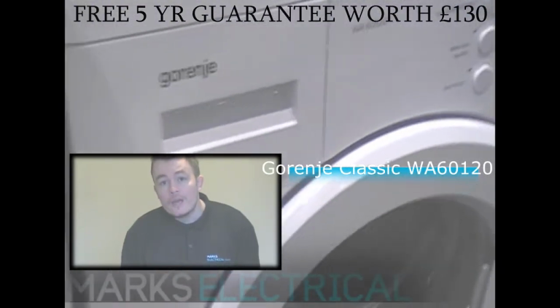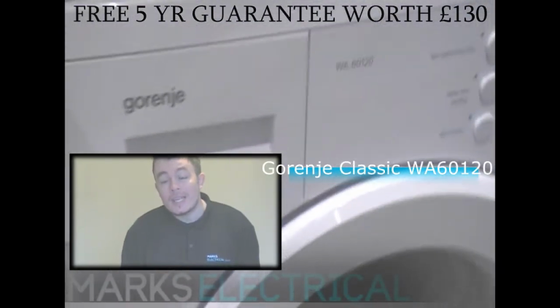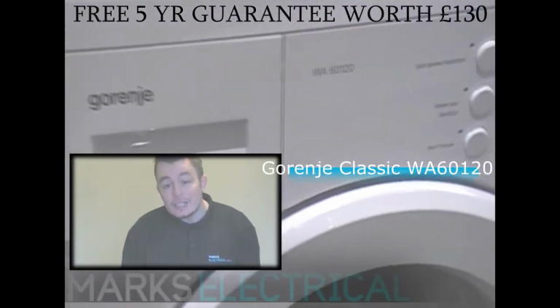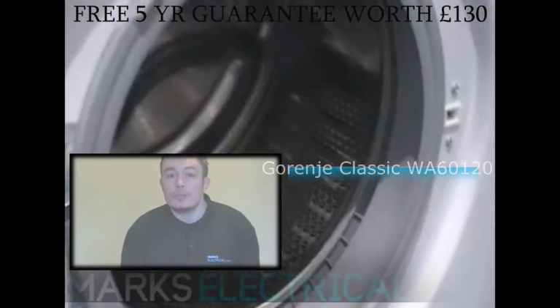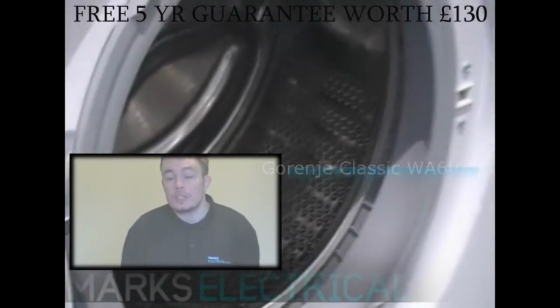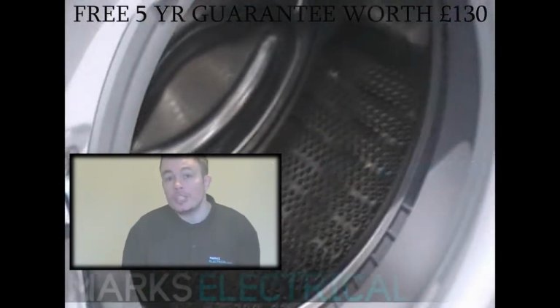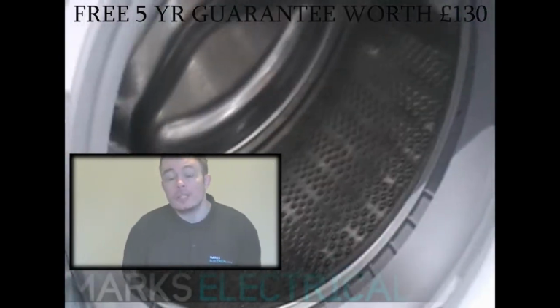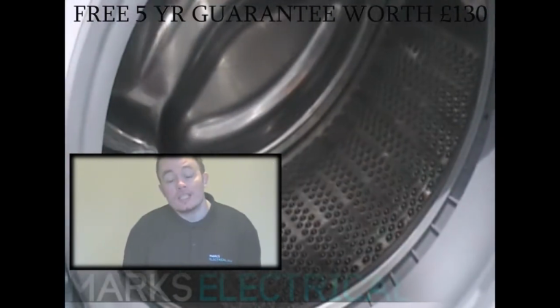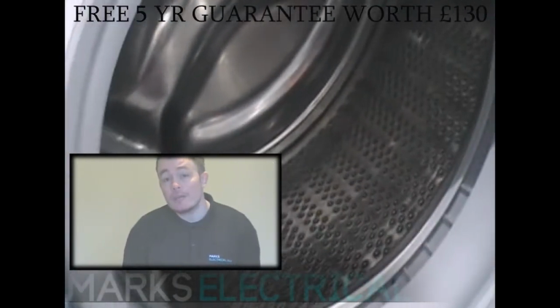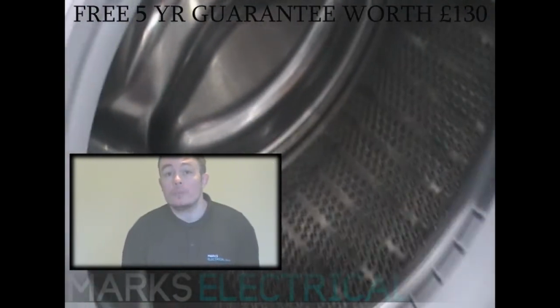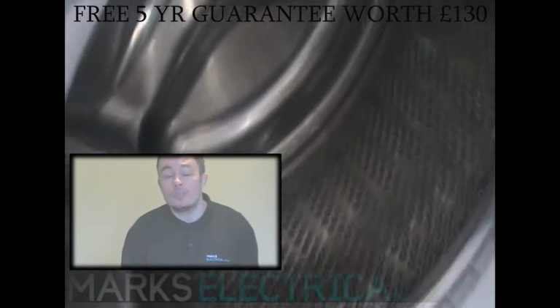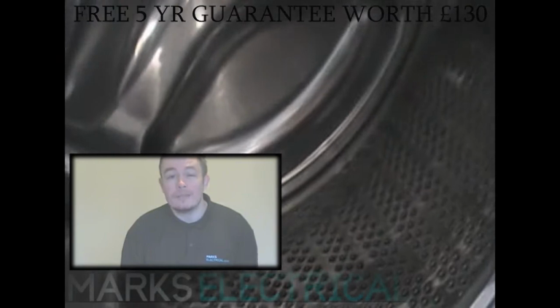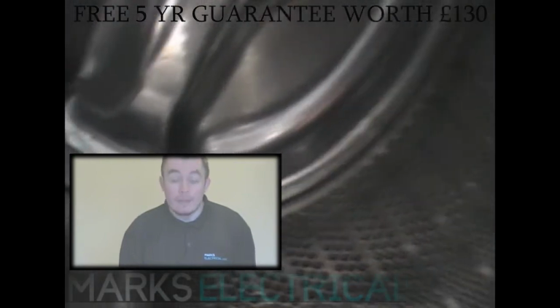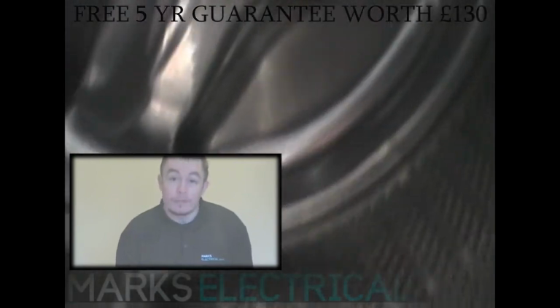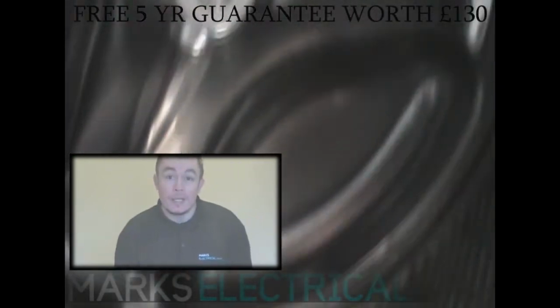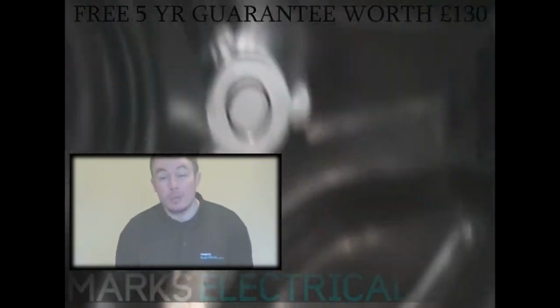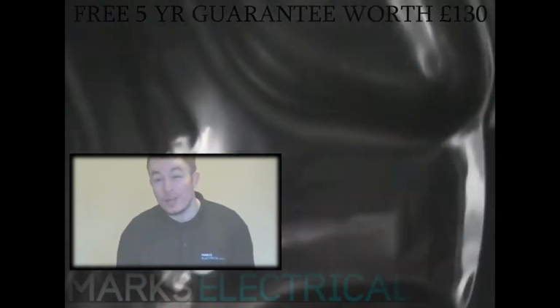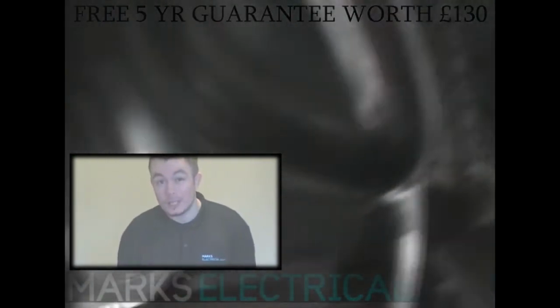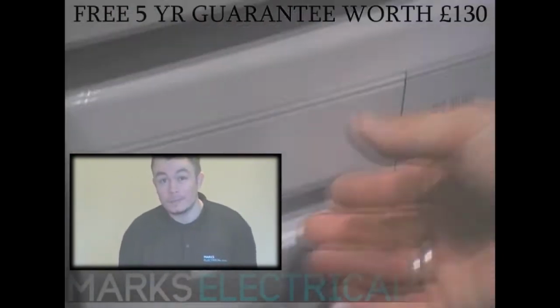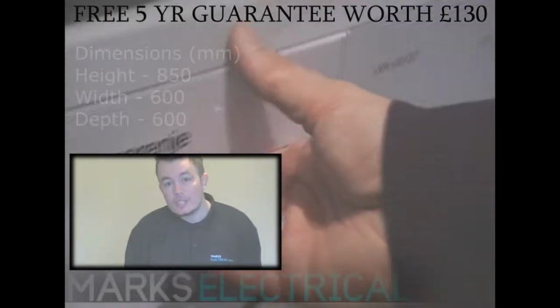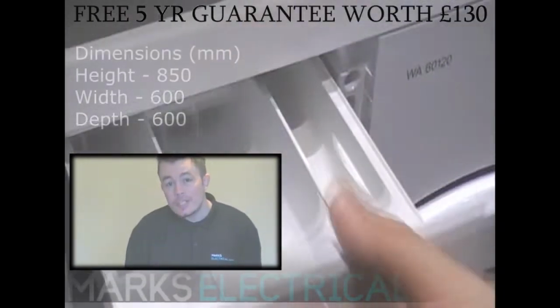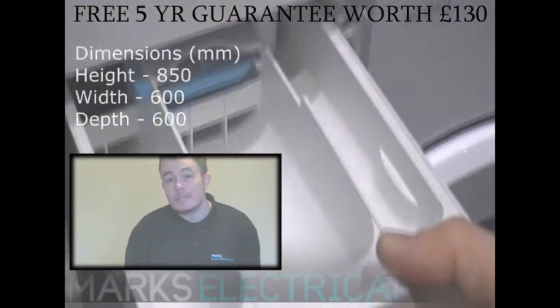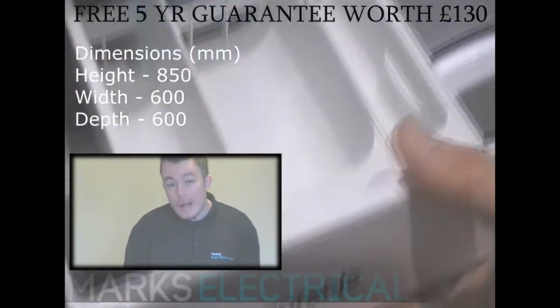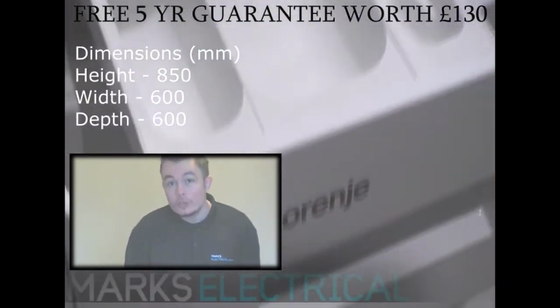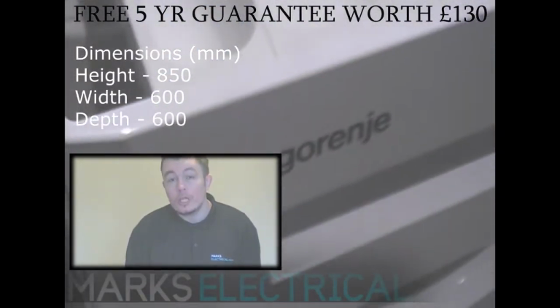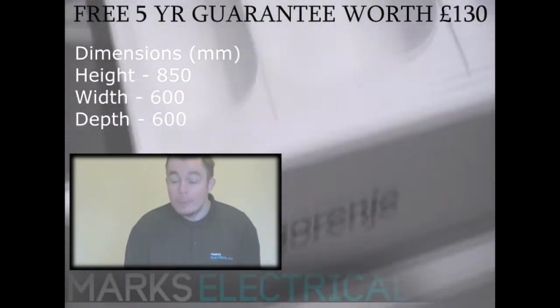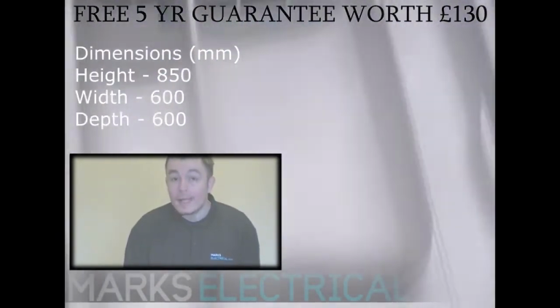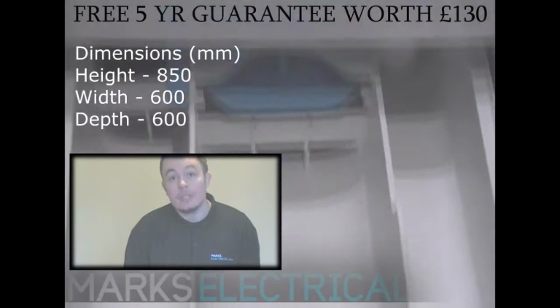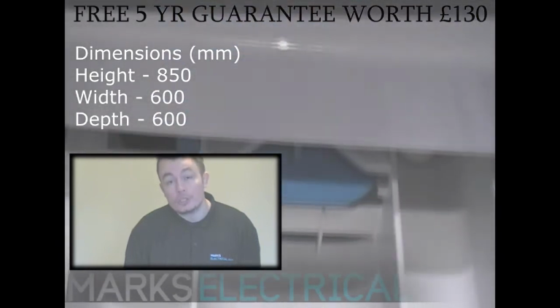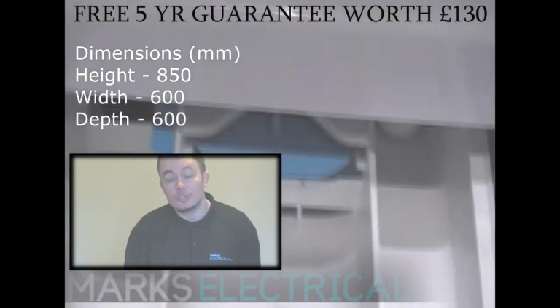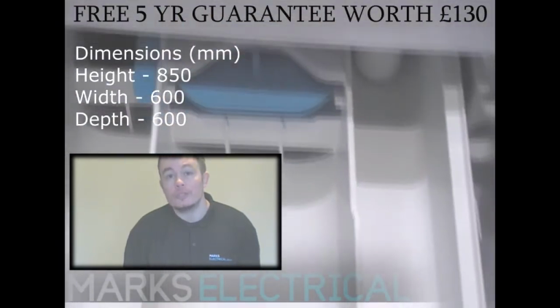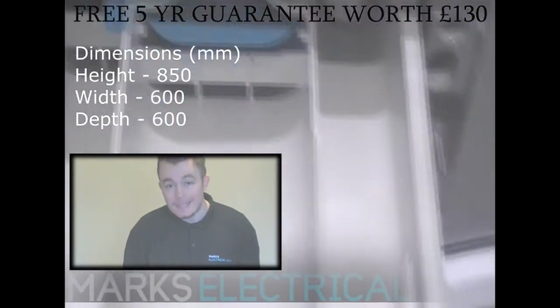A nice, easy-to-use washing machine with a 6kg drum, which is plenty for the average family plus a lodger. It has a spin speed of 1200, but that can be adjusted to suit your needs.